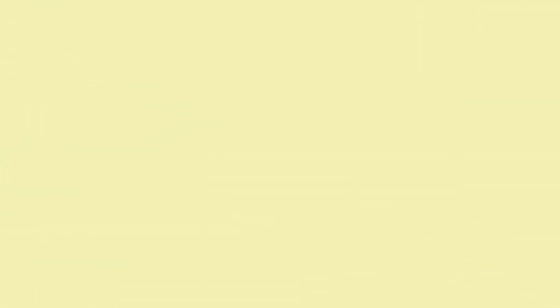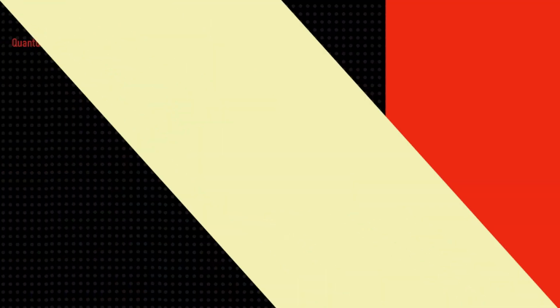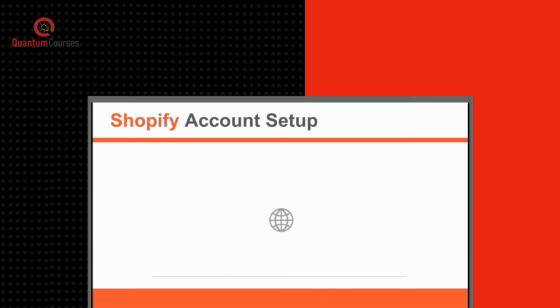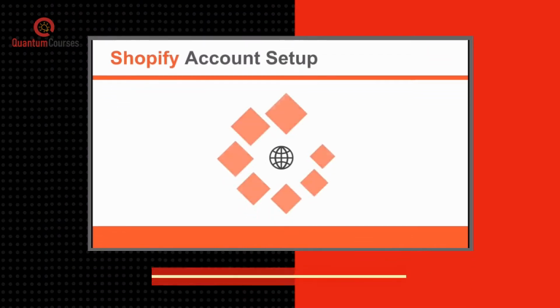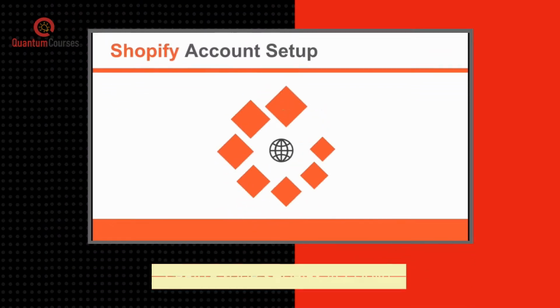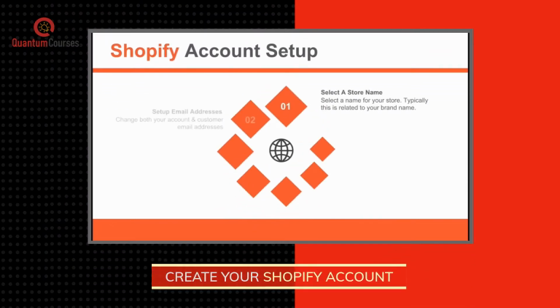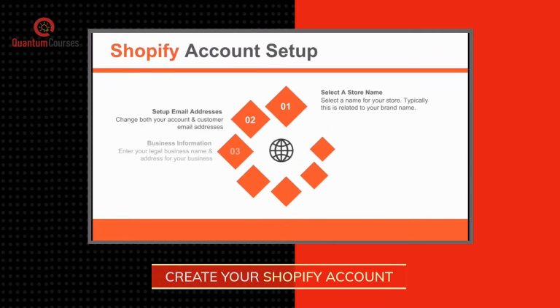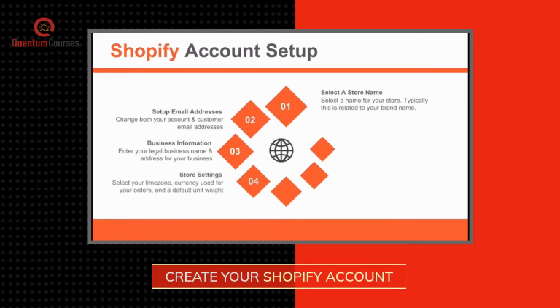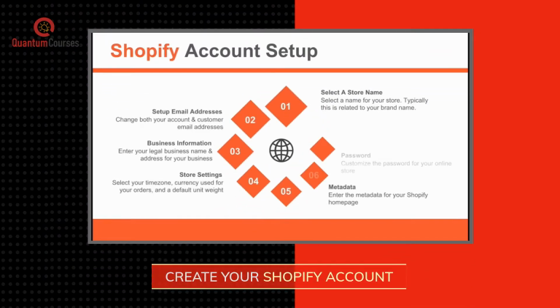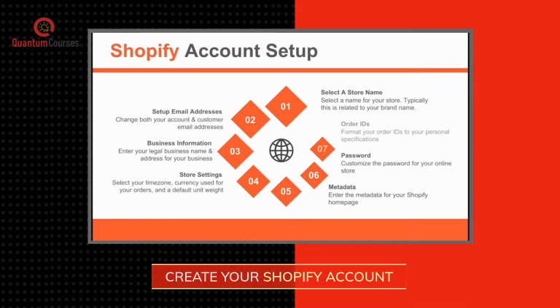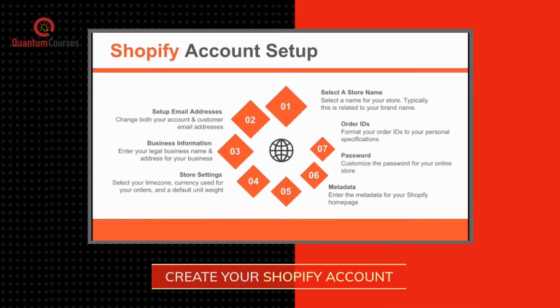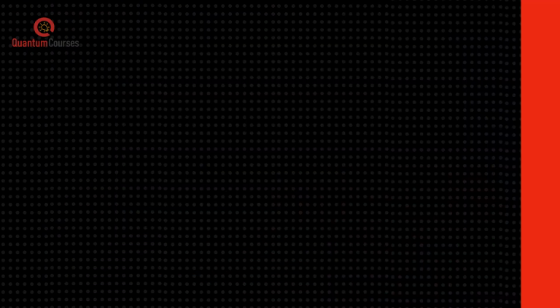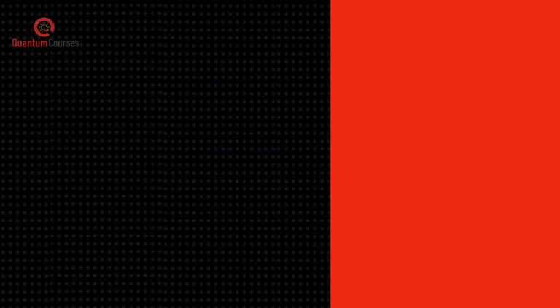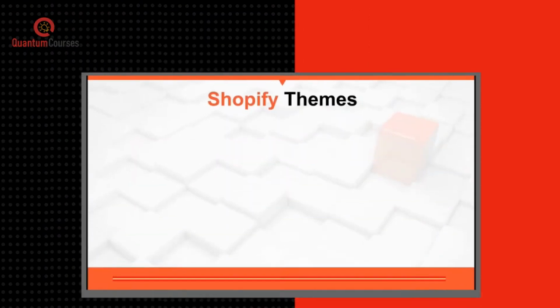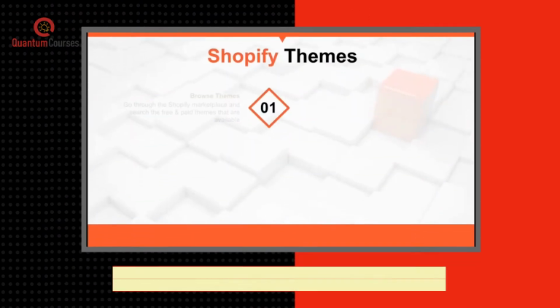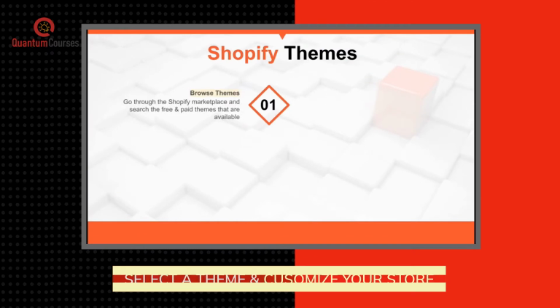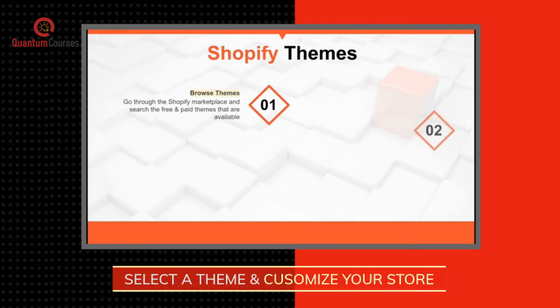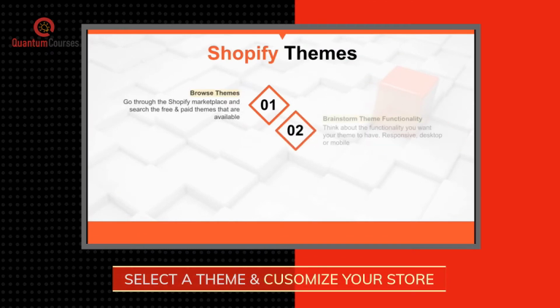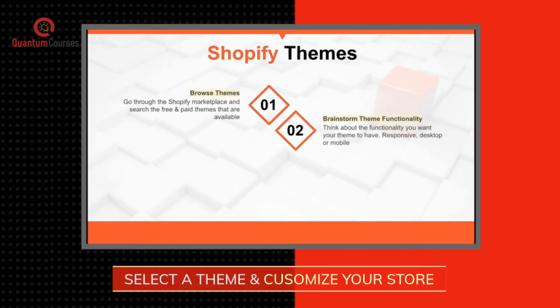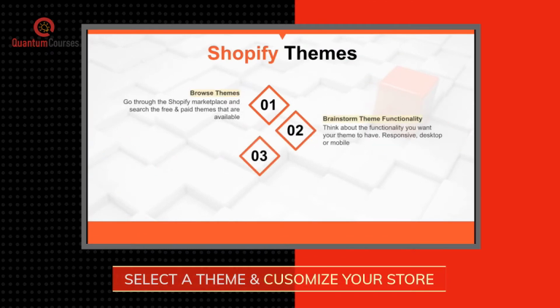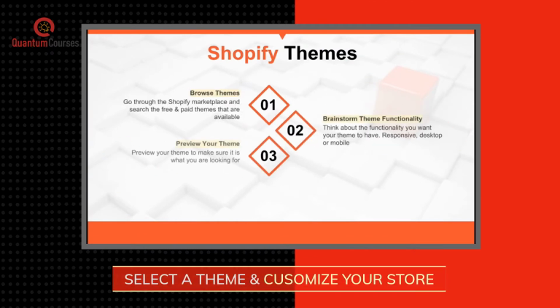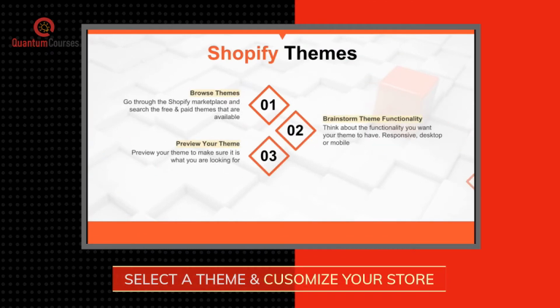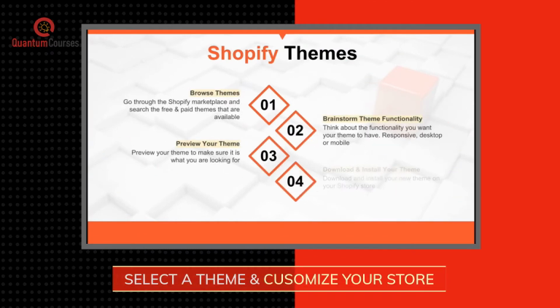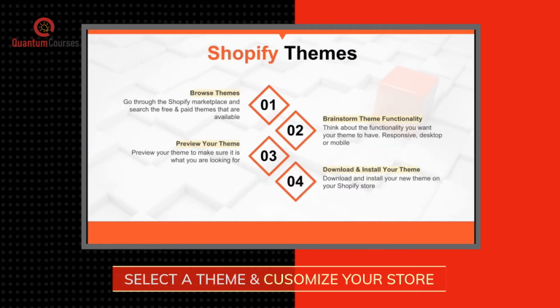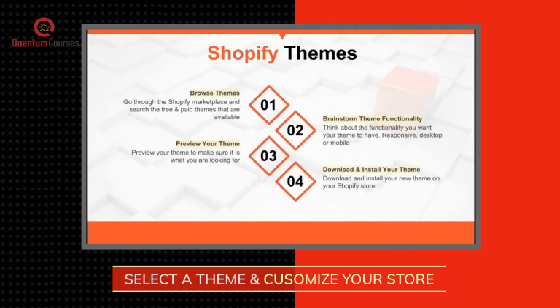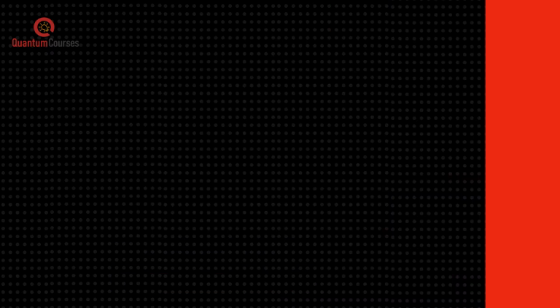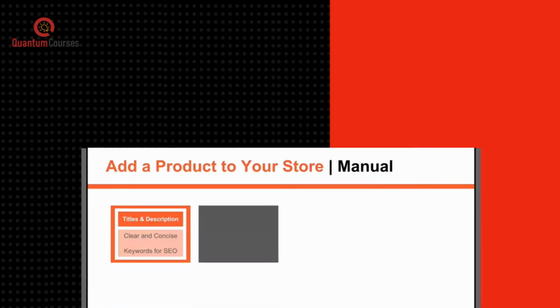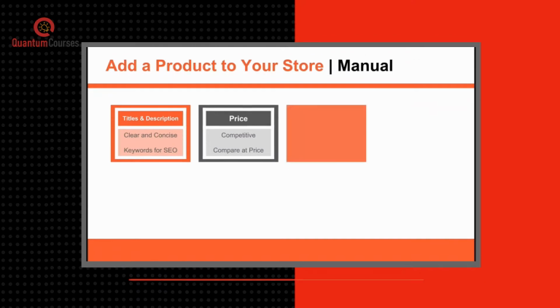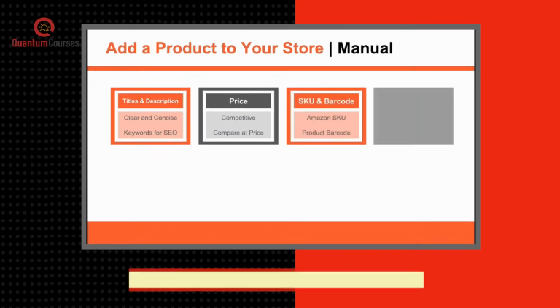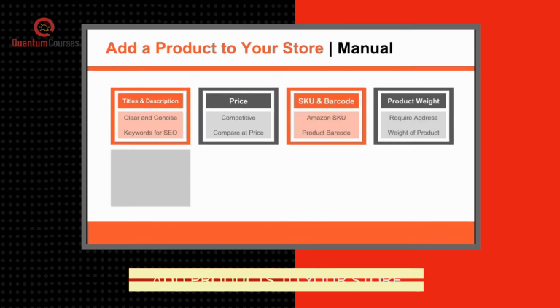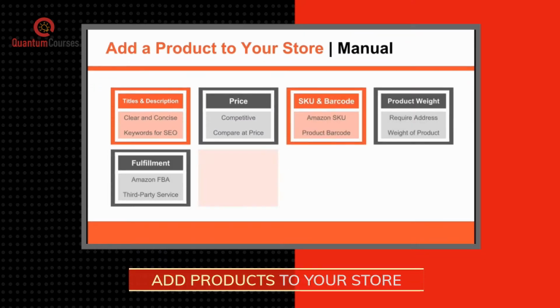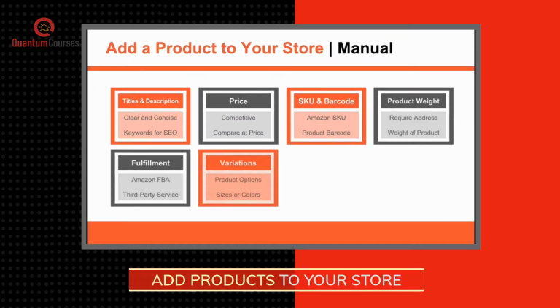You will discover how to select a Shopify plan and create your account, build an e-commerce store with Shopify by selecting a theme, adding branding and other customization, and how to easily add products to your Shopify store.